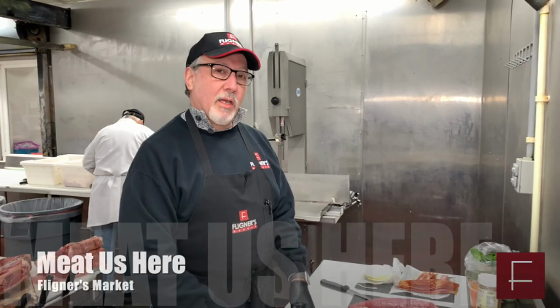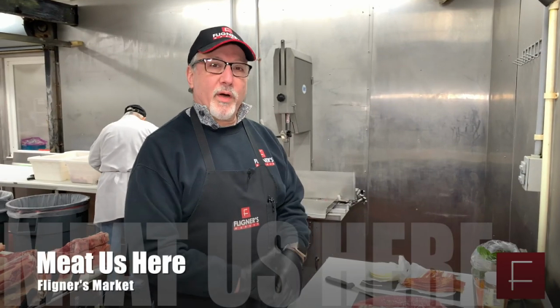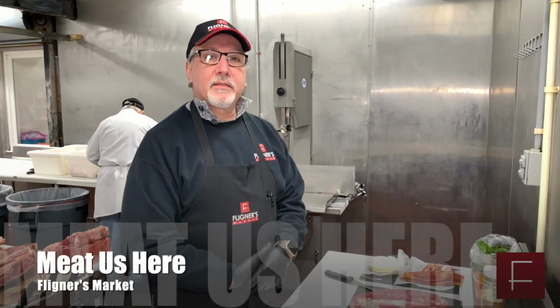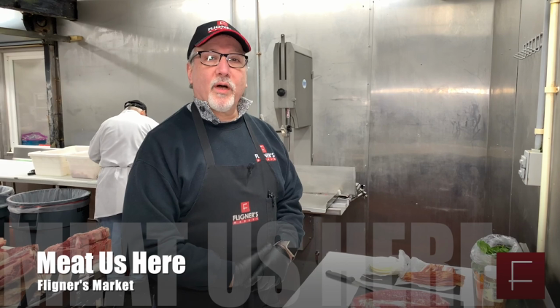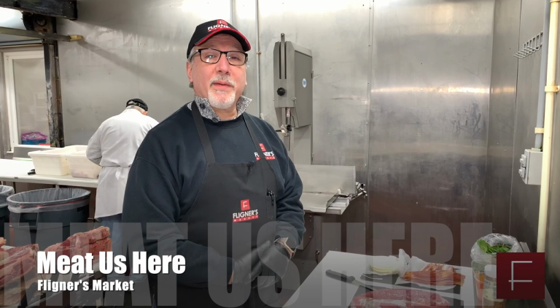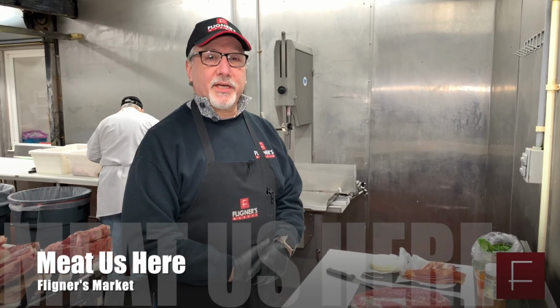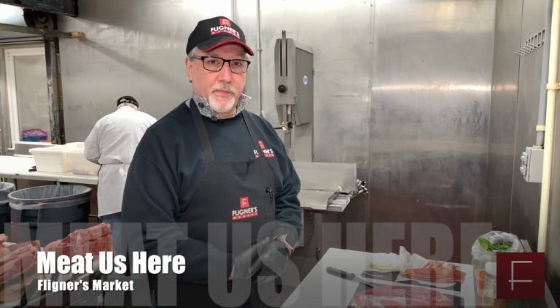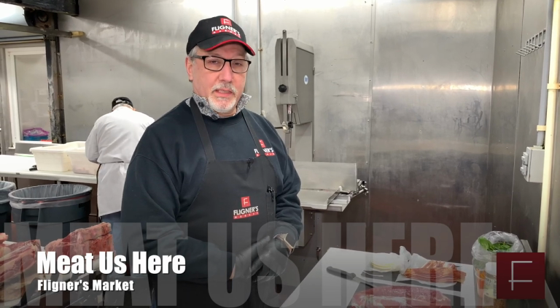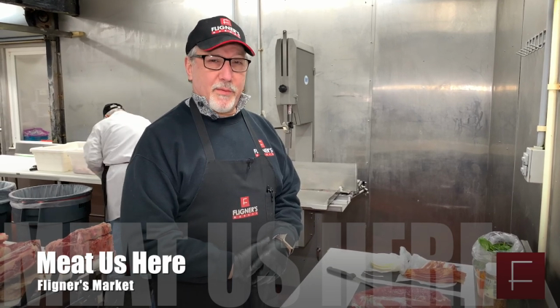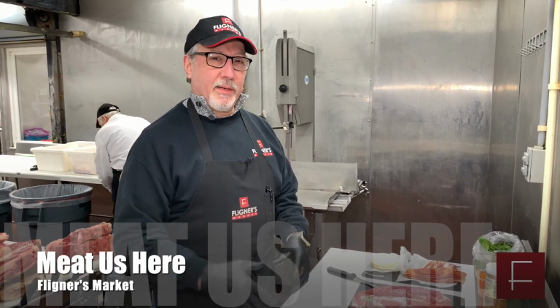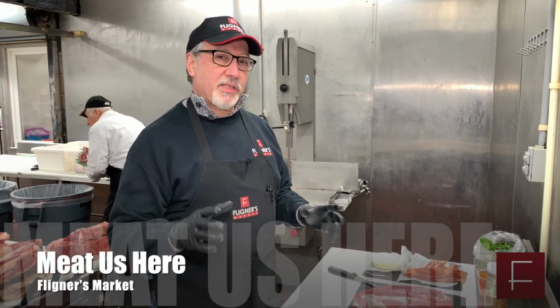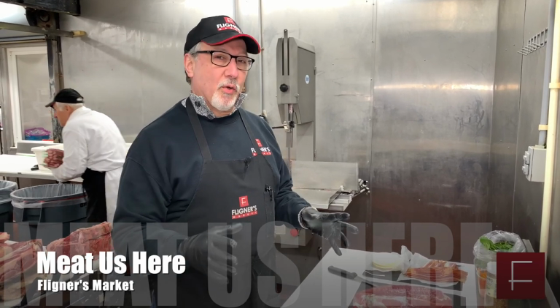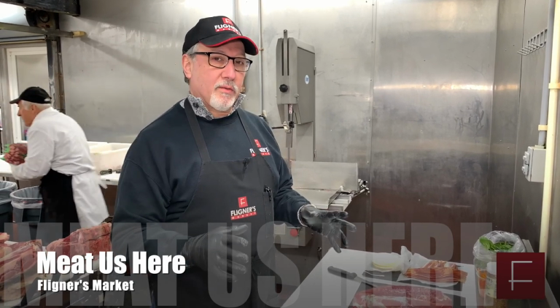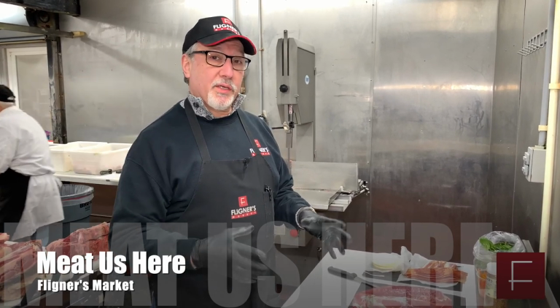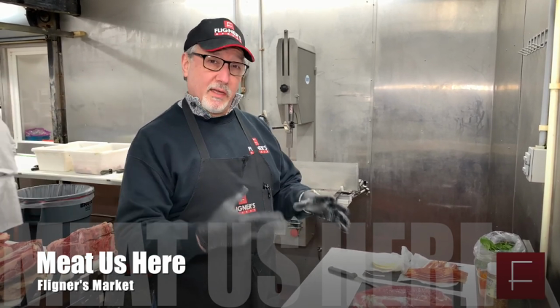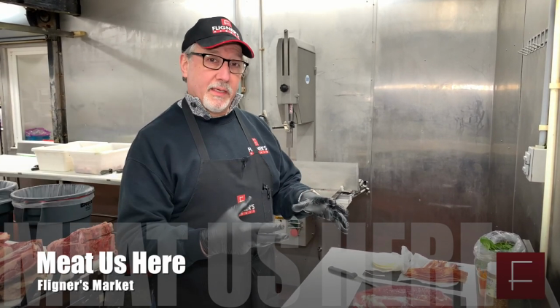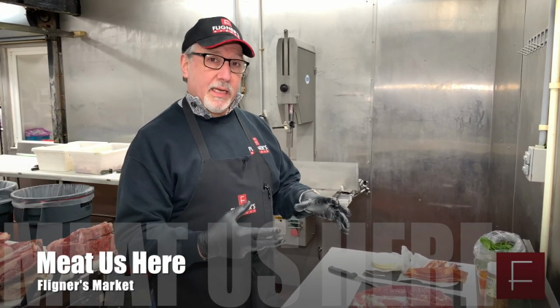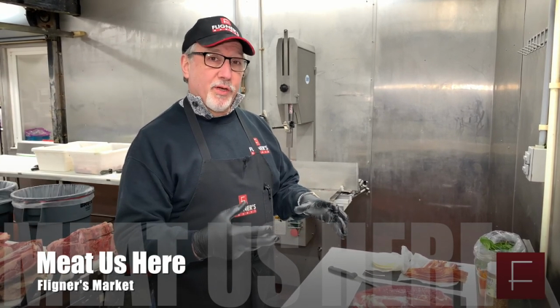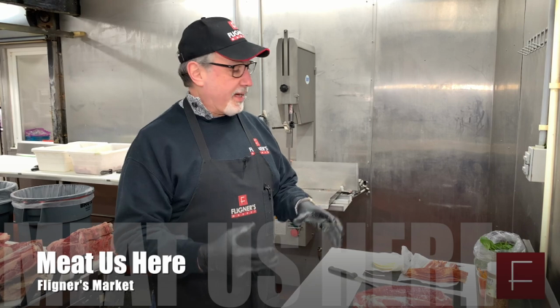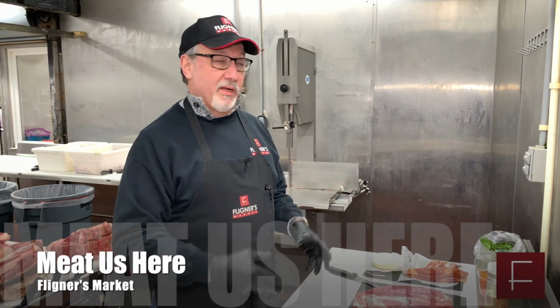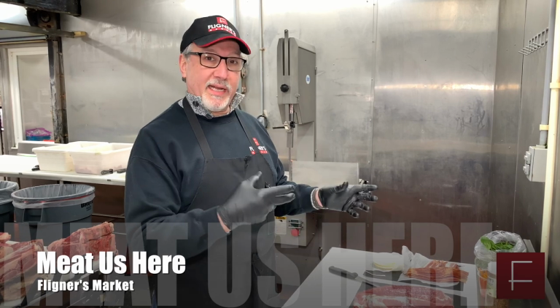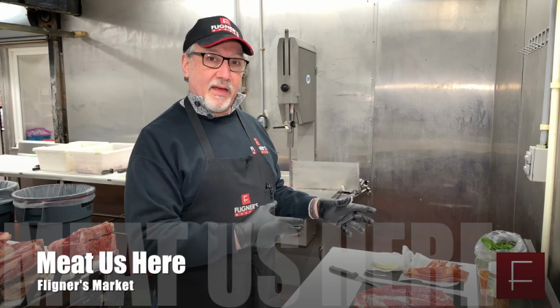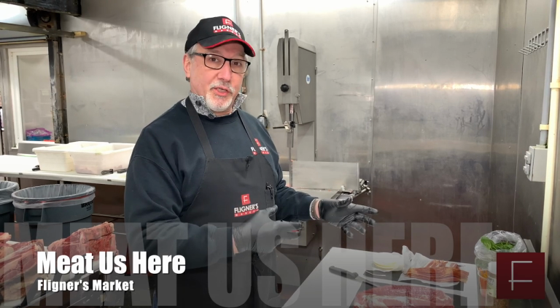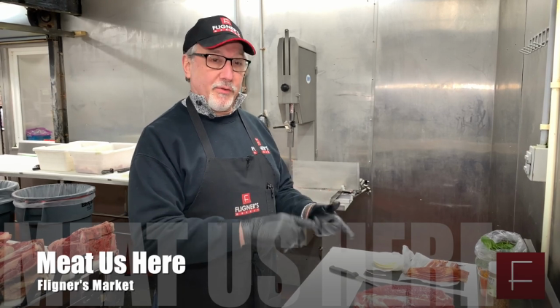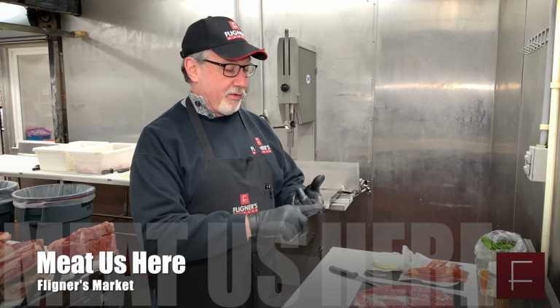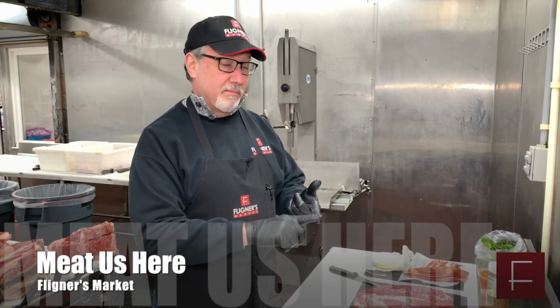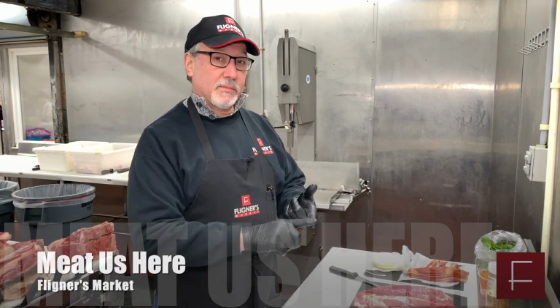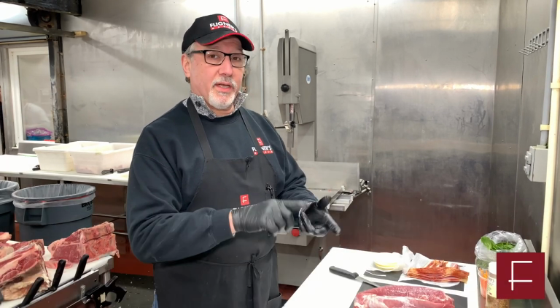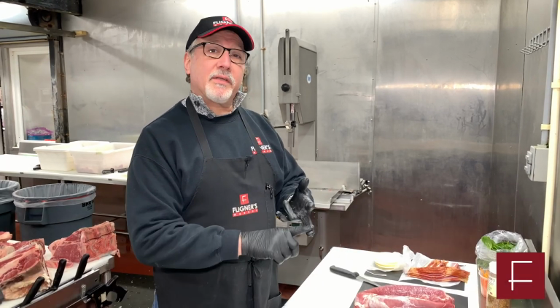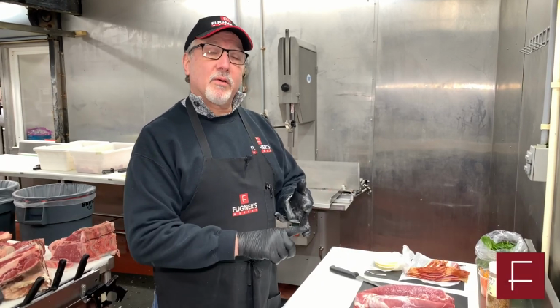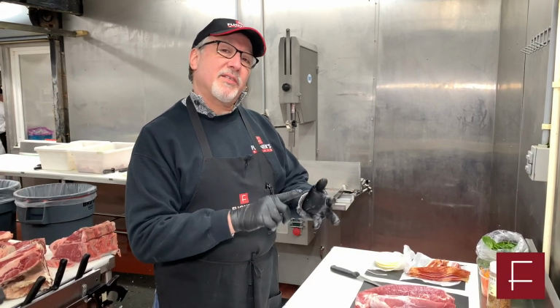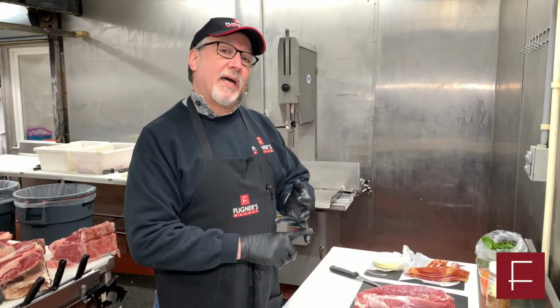Hello everyone, welcome to Meet Us Here. Today we're going to take a pork tenderloin, stuff it, and show you the possibilities. You can do it either on a grill, in the oven, or even on a stove top.